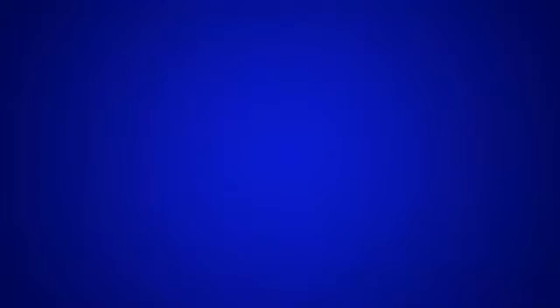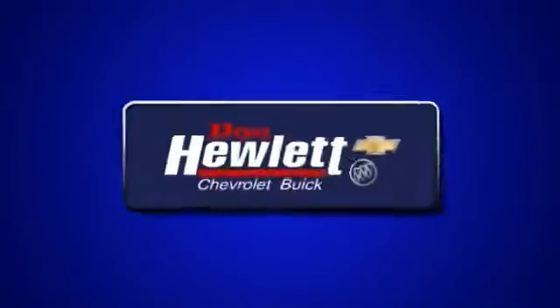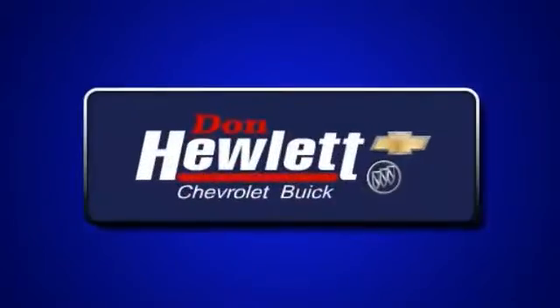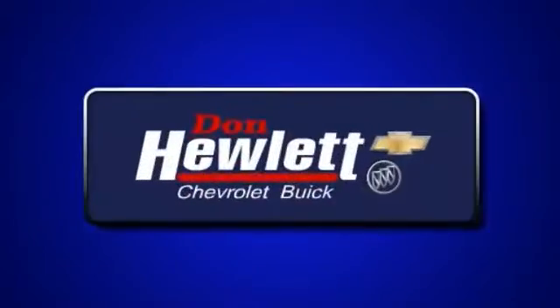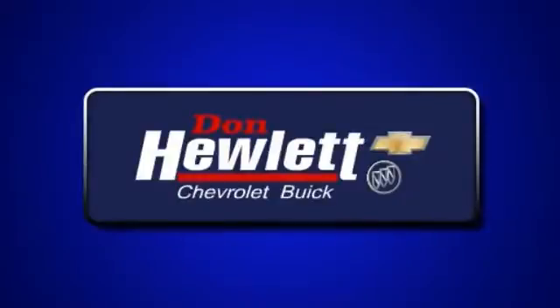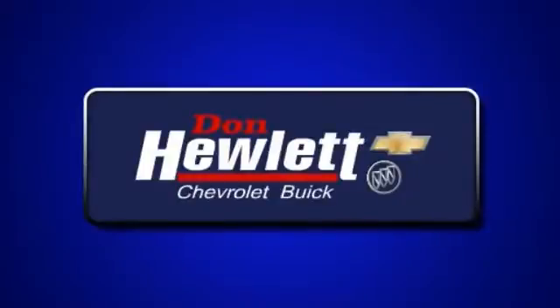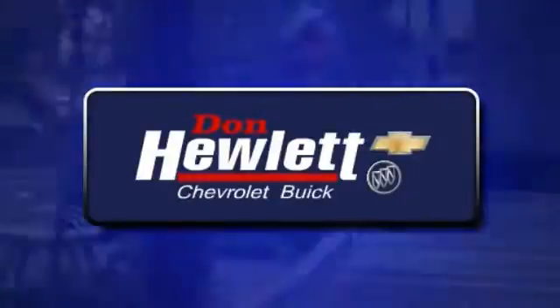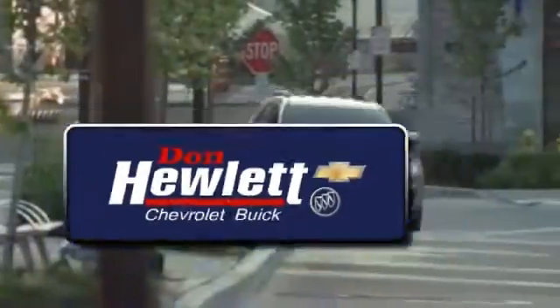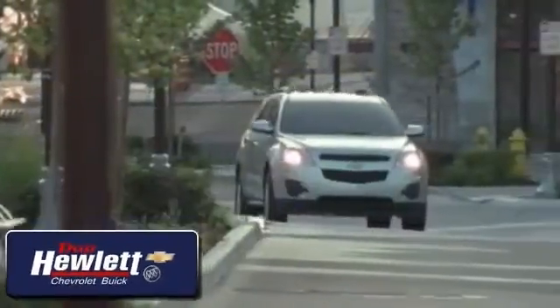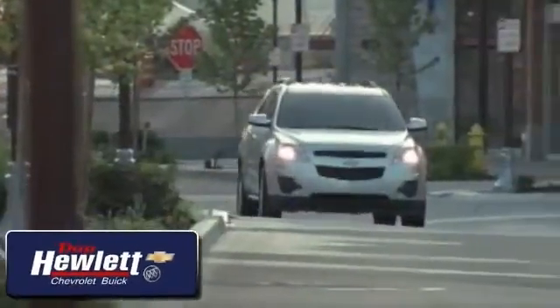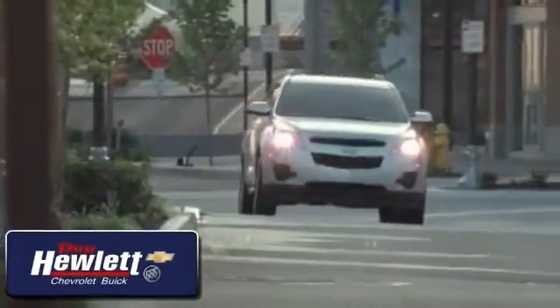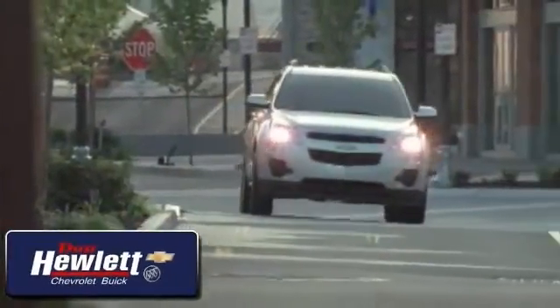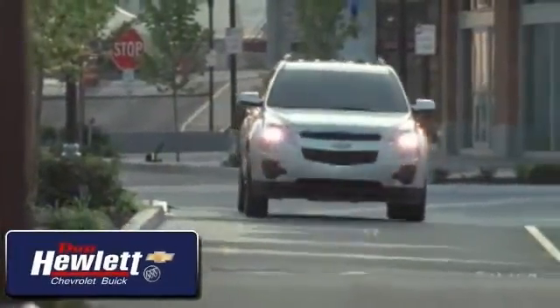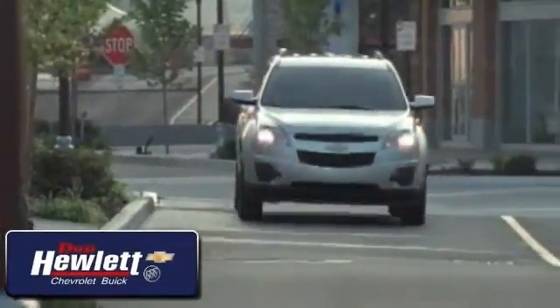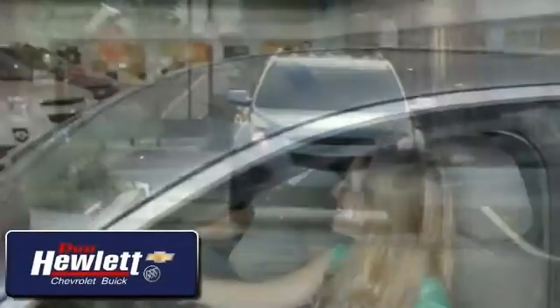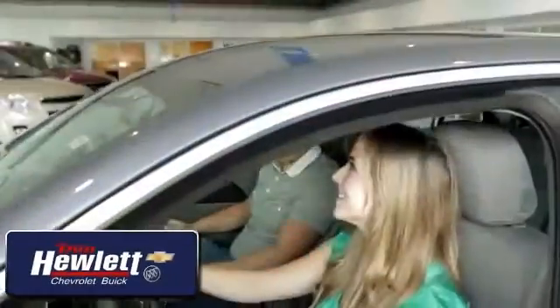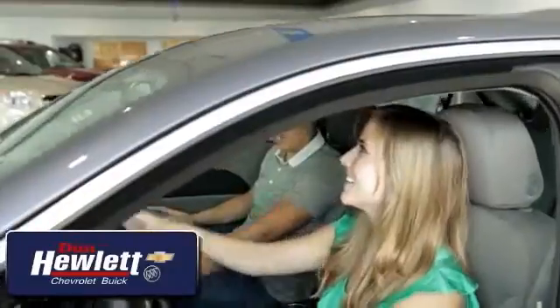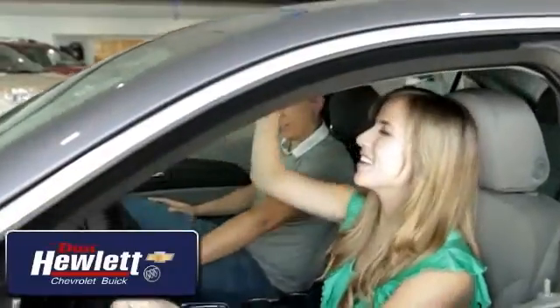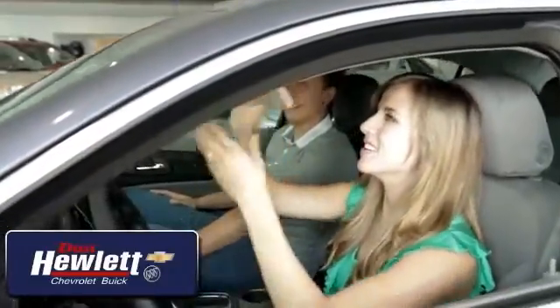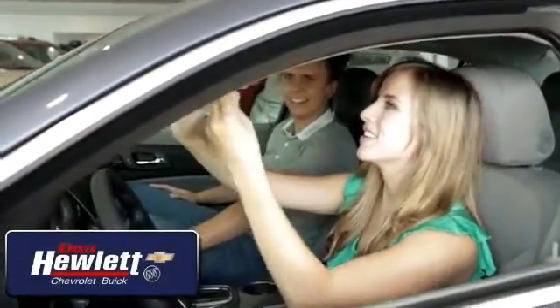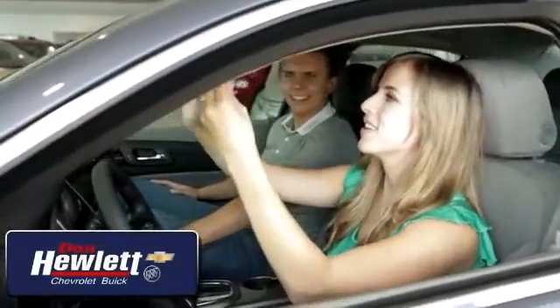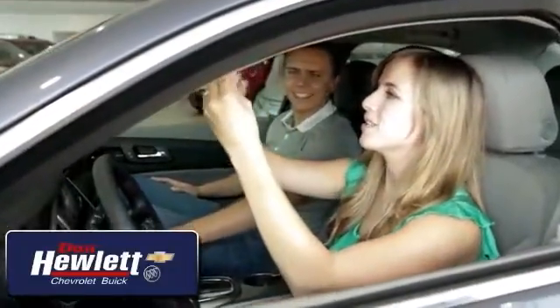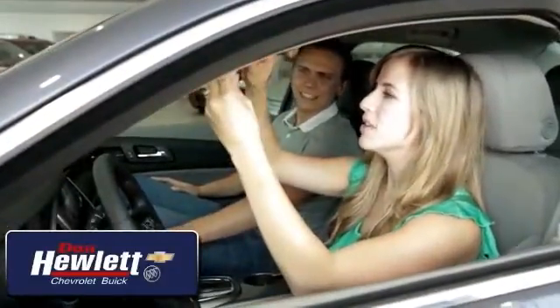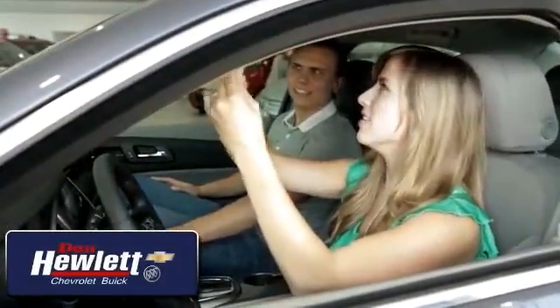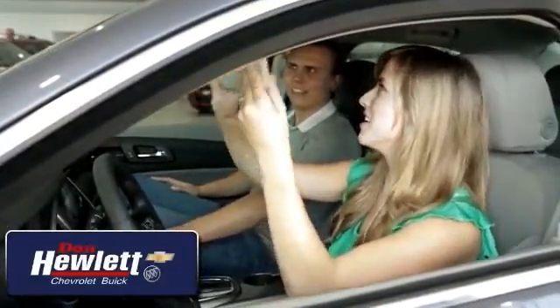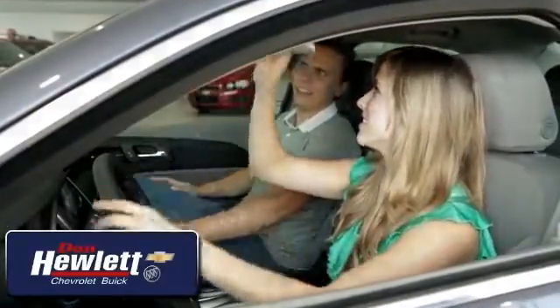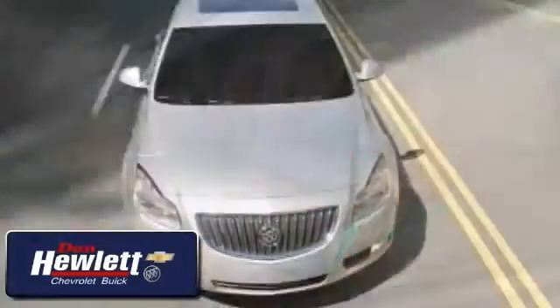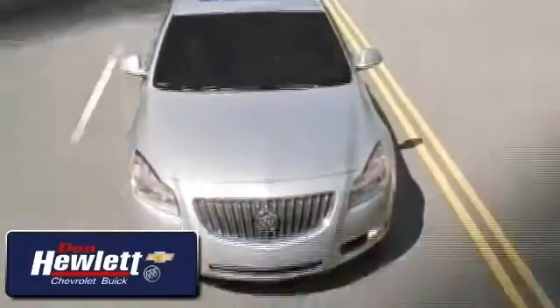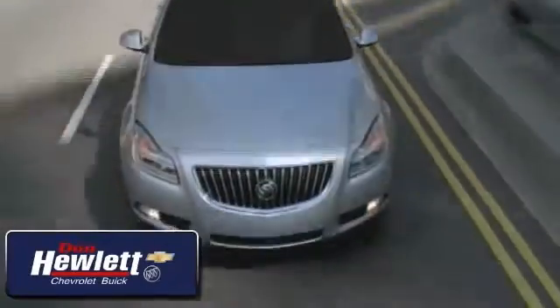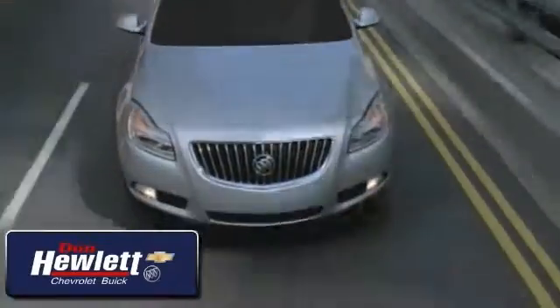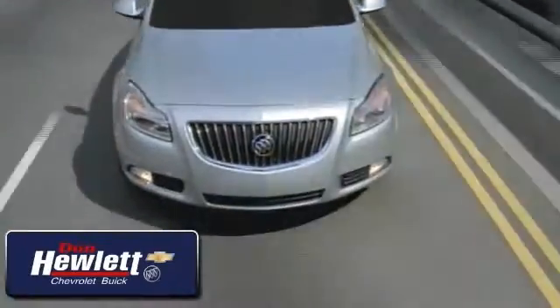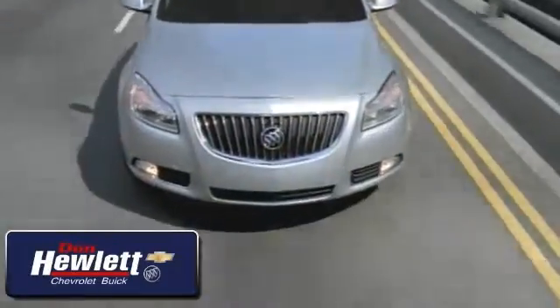At Don Hewlett Chevrolet Buick, we make it easy — easy to research, easy to compare, and easy to shop and buy. Customer loyalty, pride, and attention to detail are just a few of the reasons car buyers visit us.